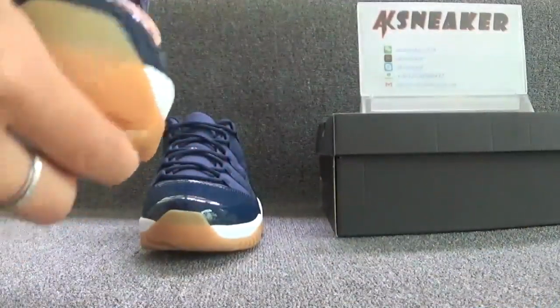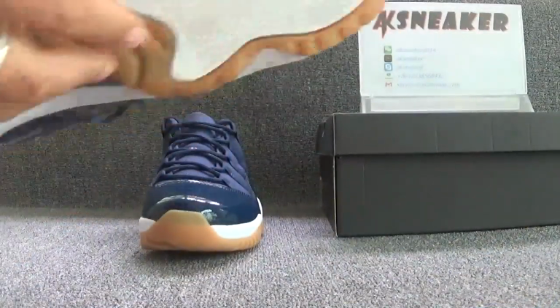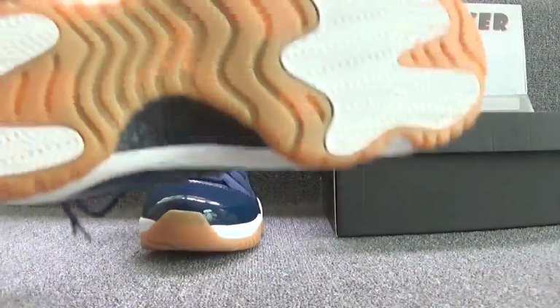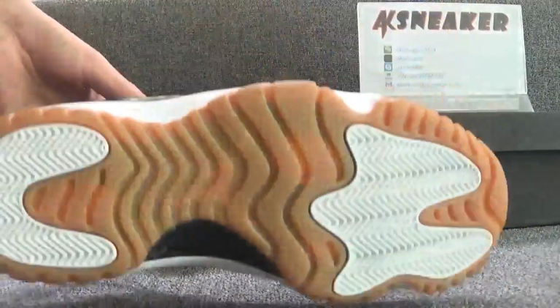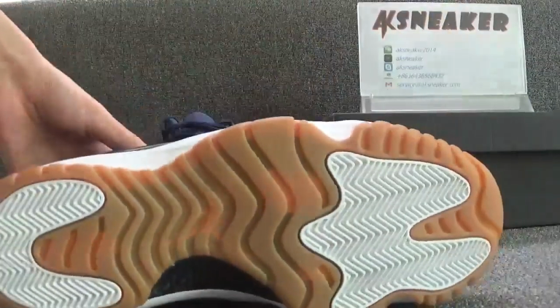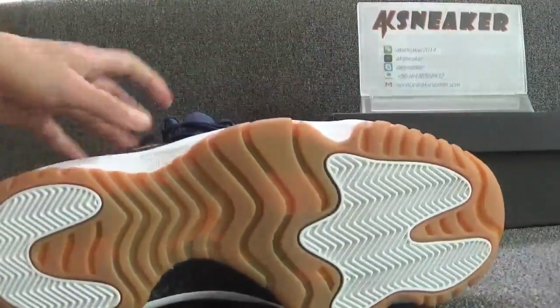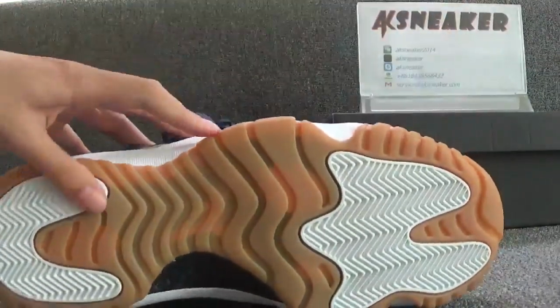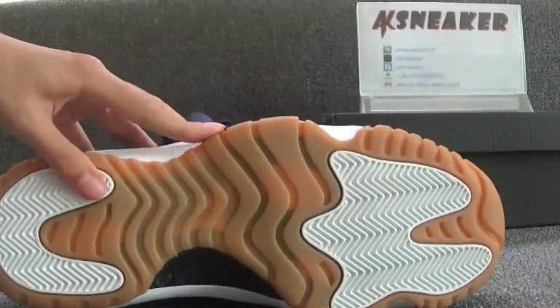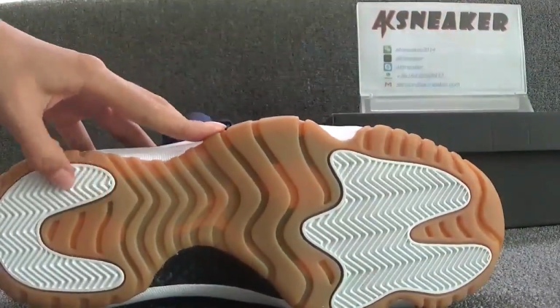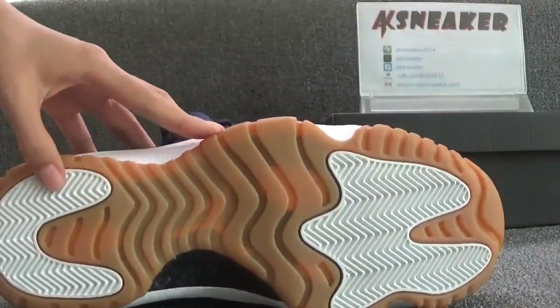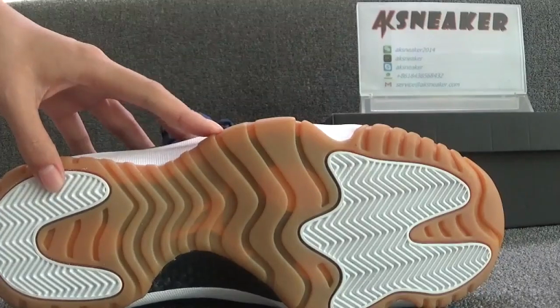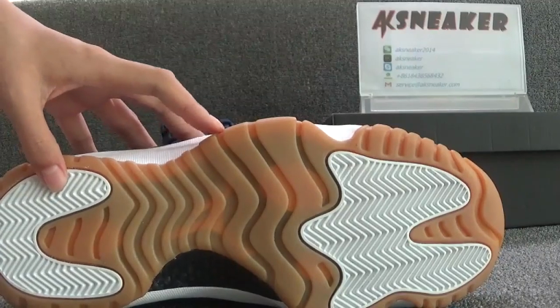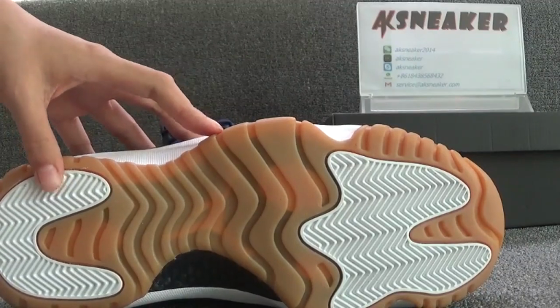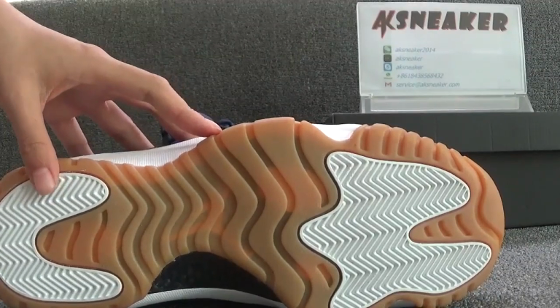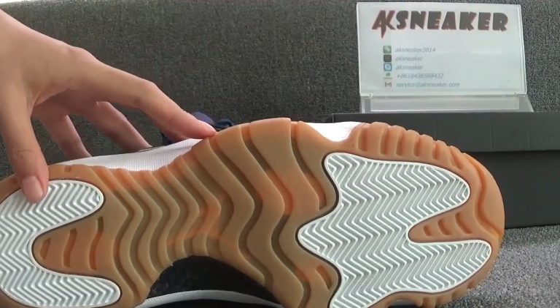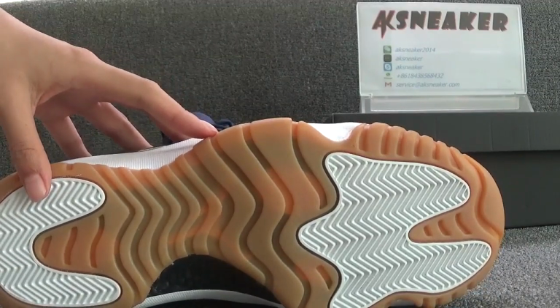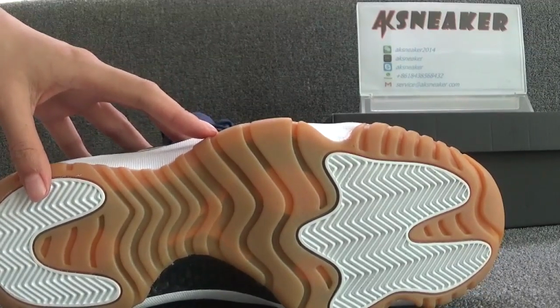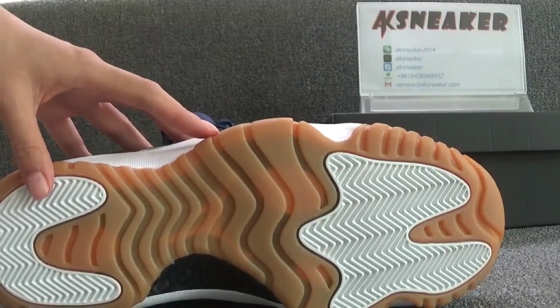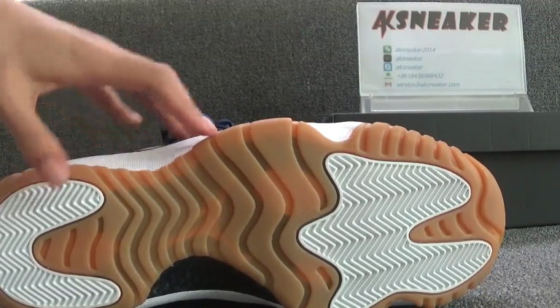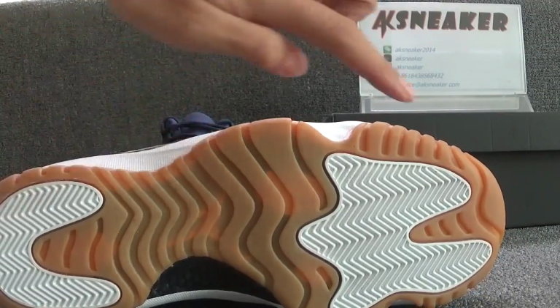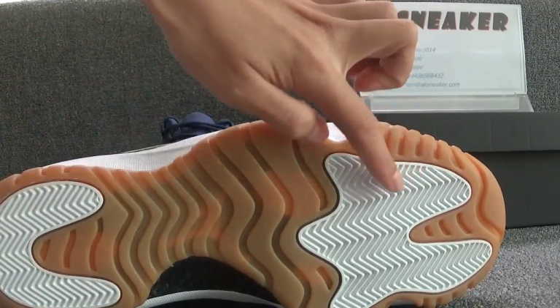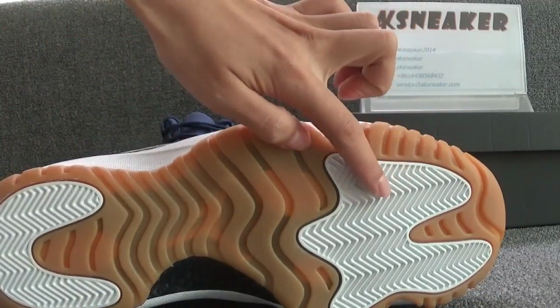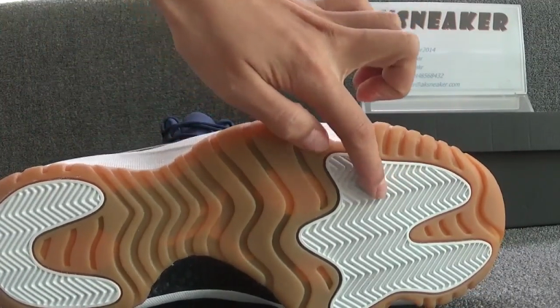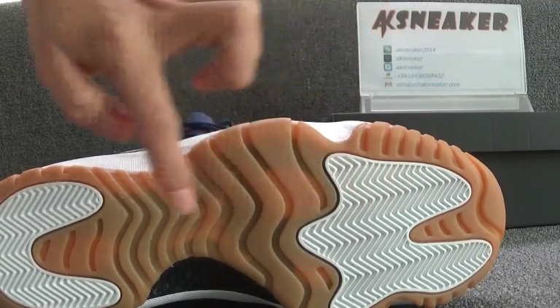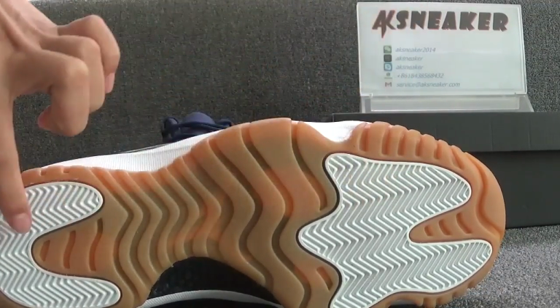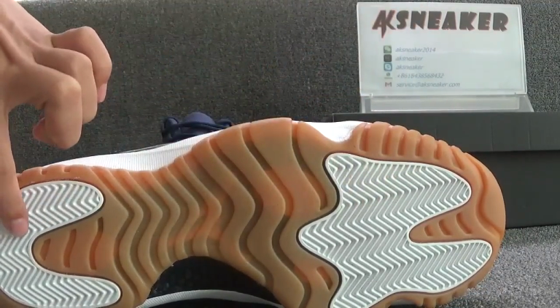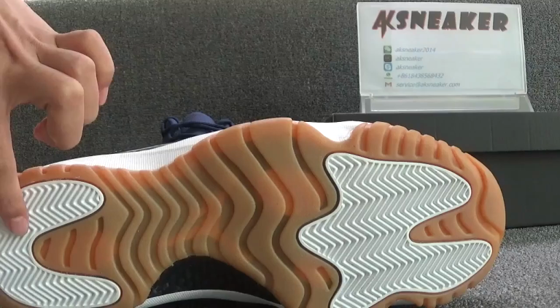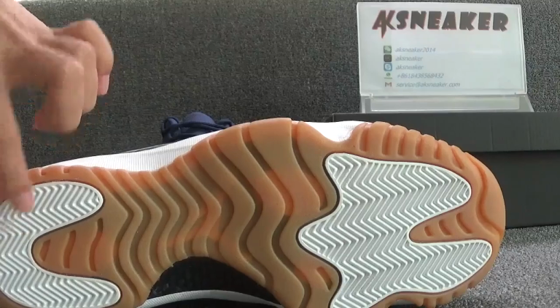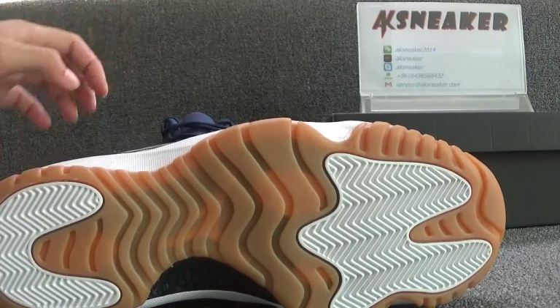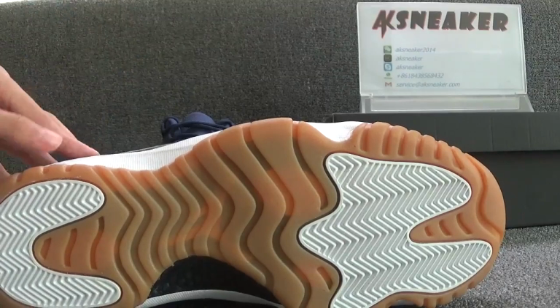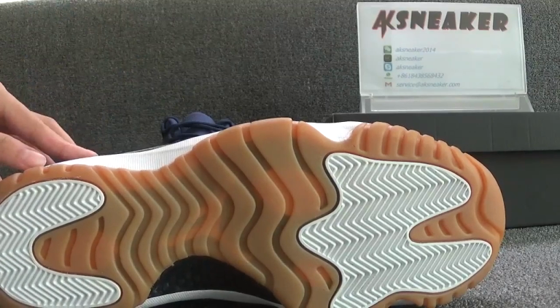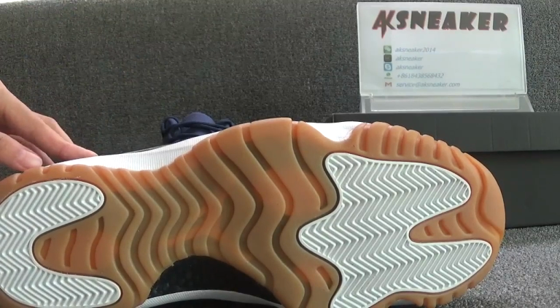Okay, let's check the bottom. You can find the other pair.